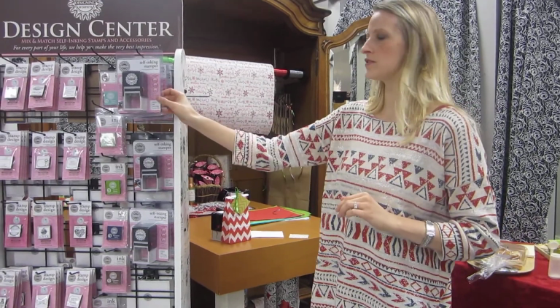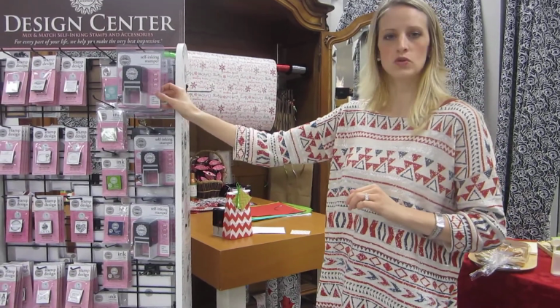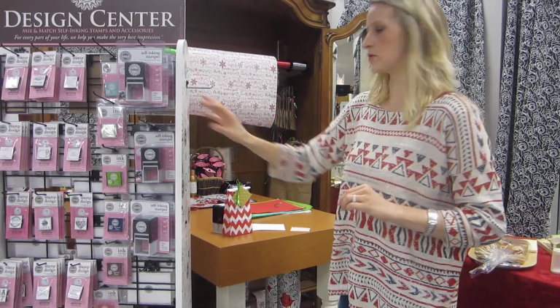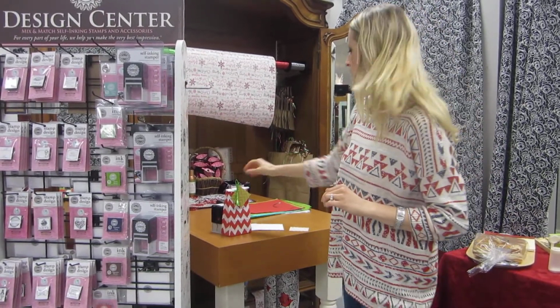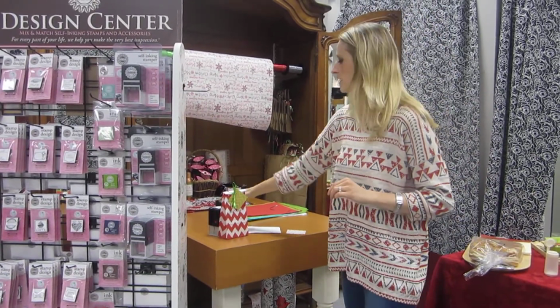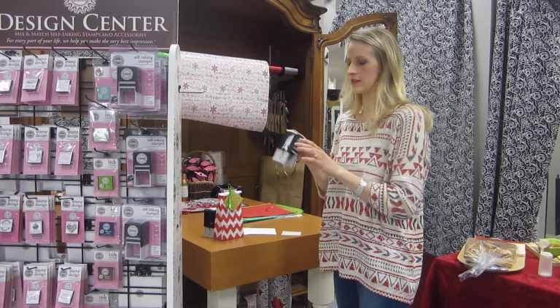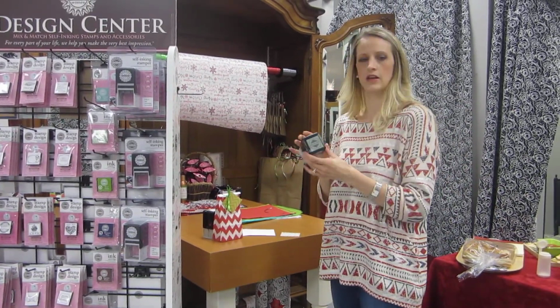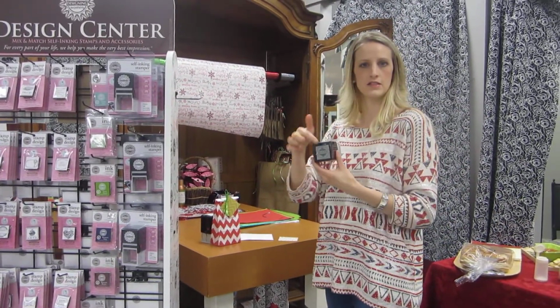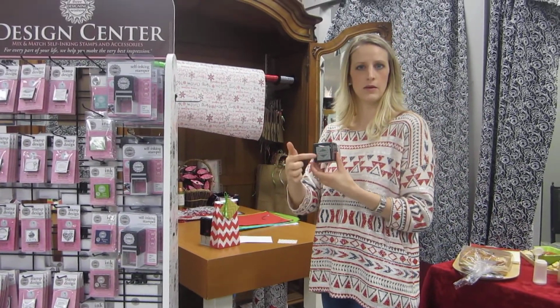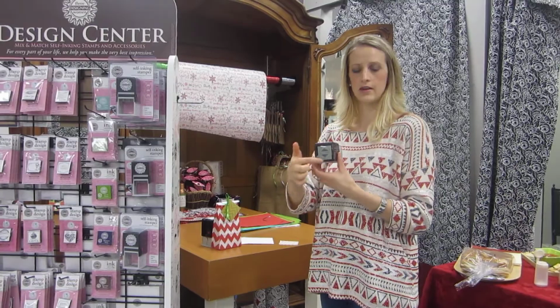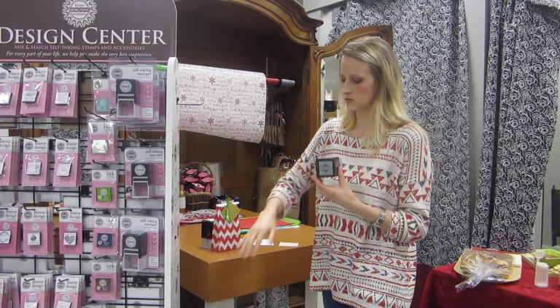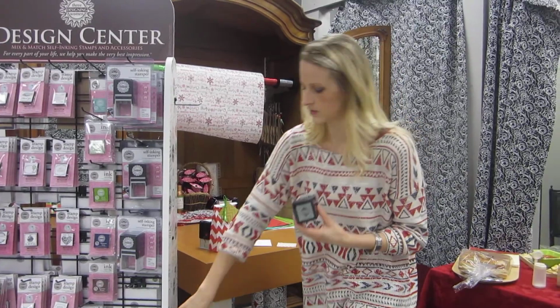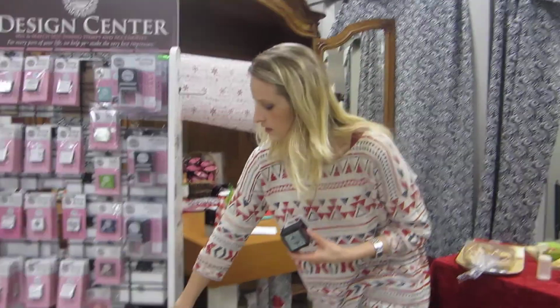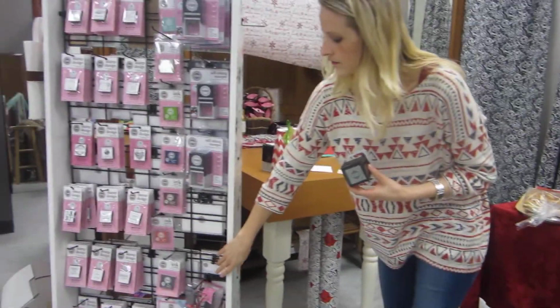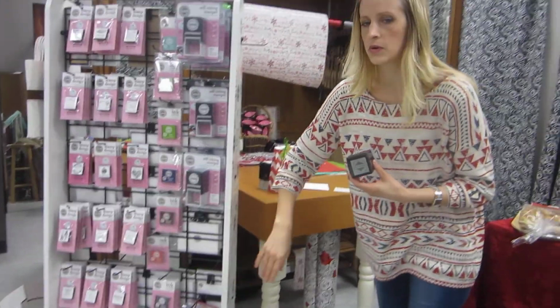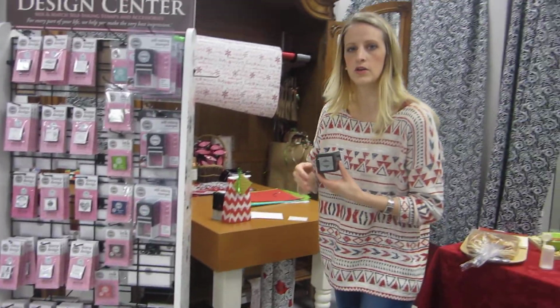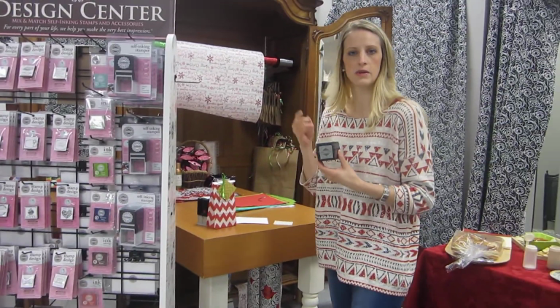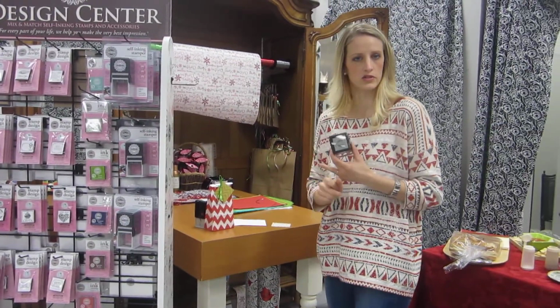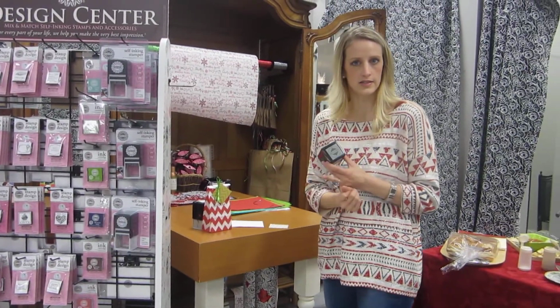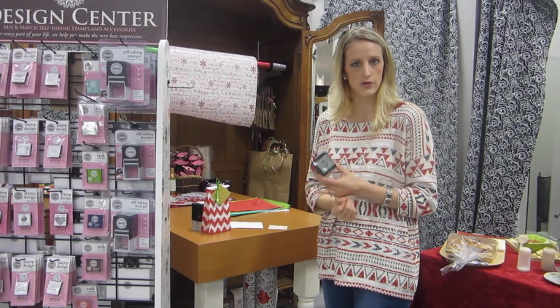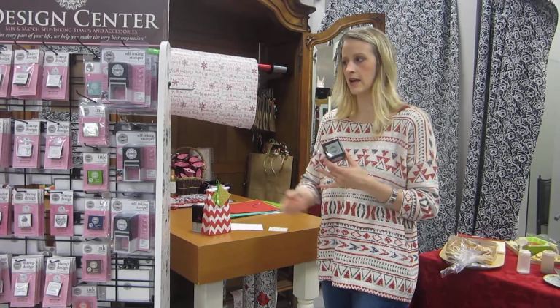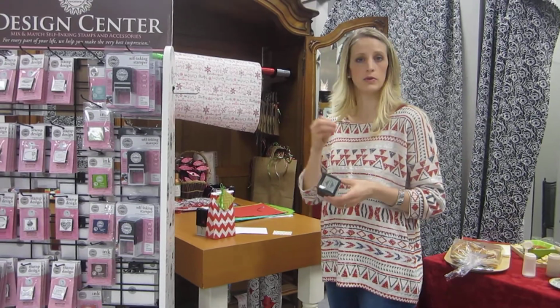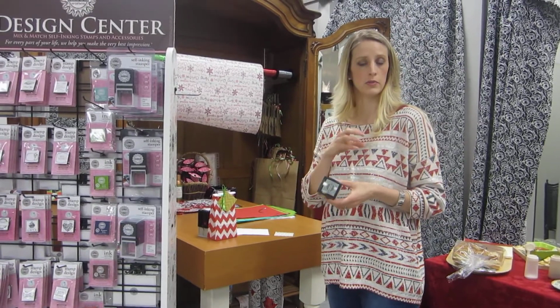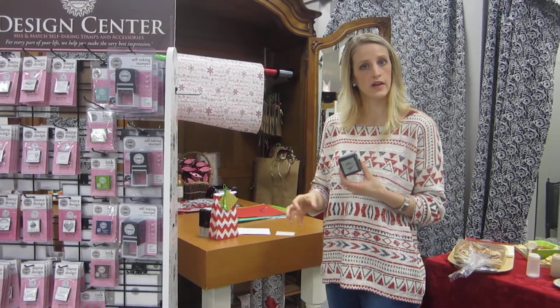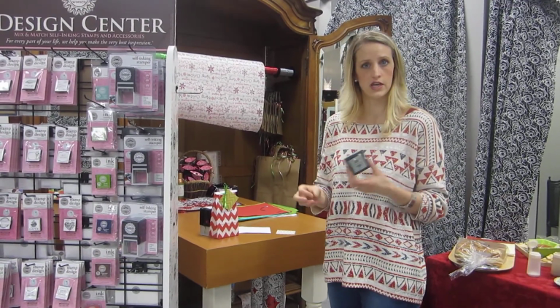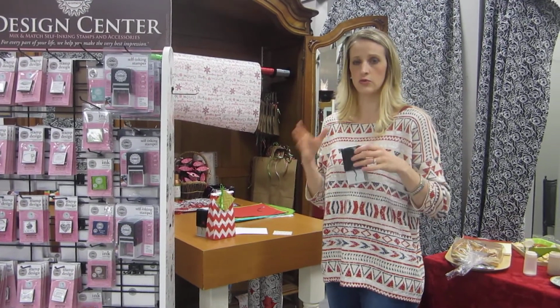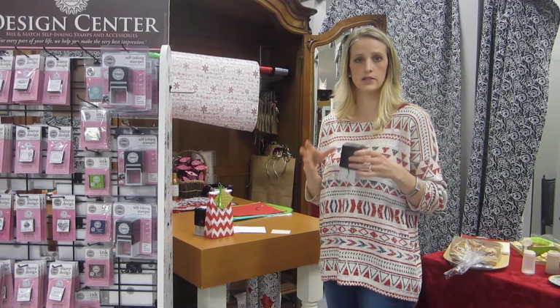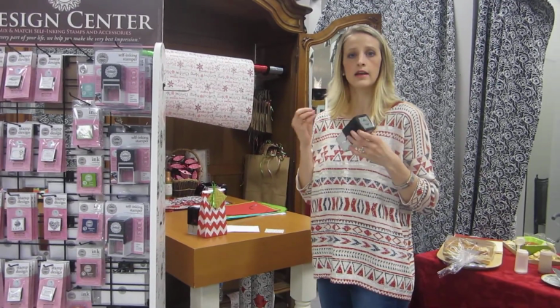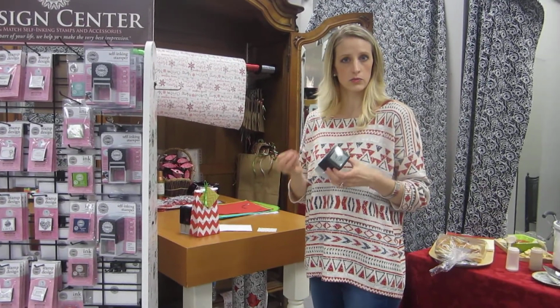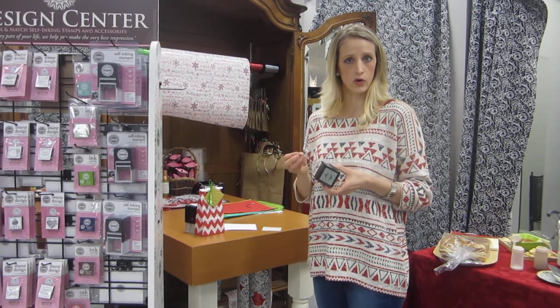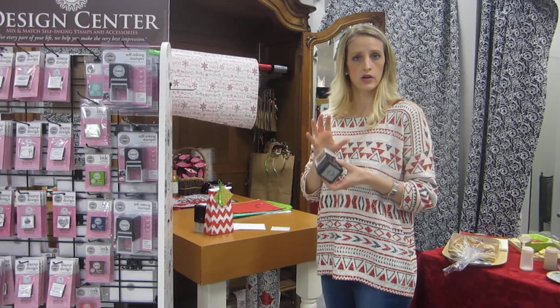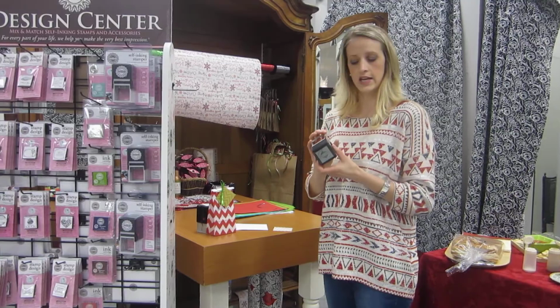There are these cool stampers and you can put them together like this. You can get a custom stamp made — it comes with a certificate. If you want to make a personalized address stamp, or maybe you're doing a bunch of event invitations and you really want a custom look for your invitations.